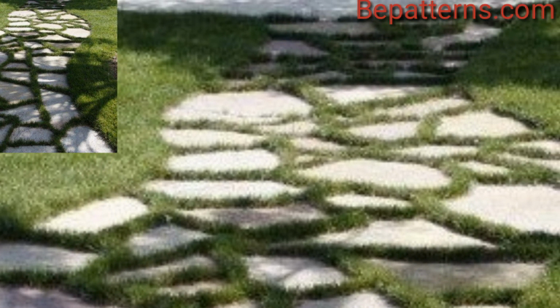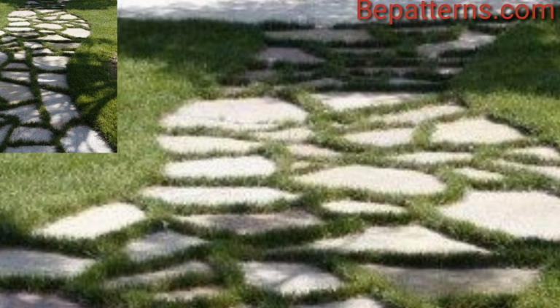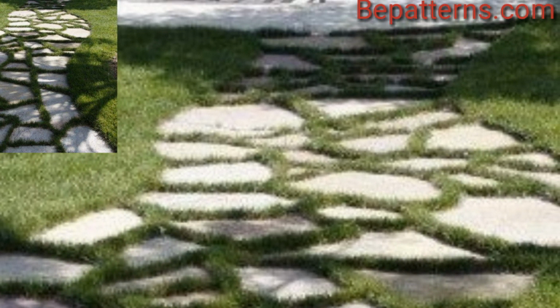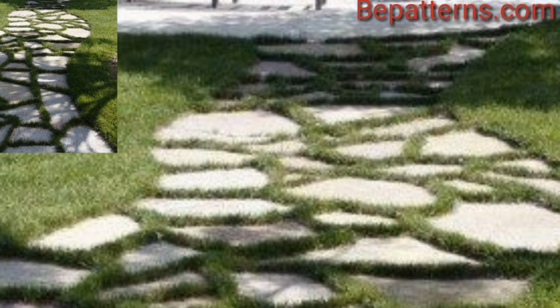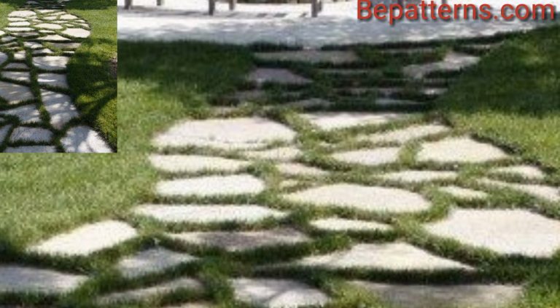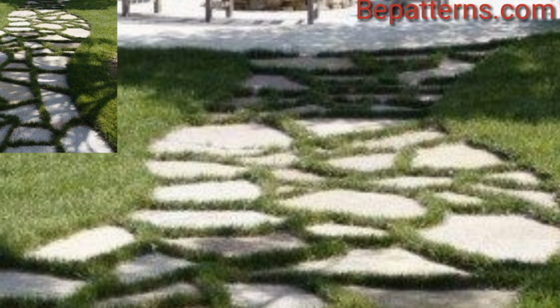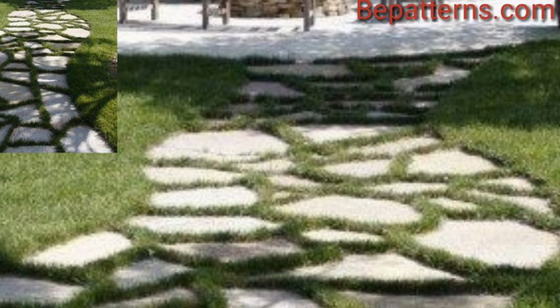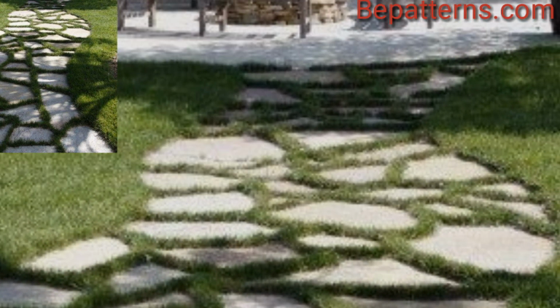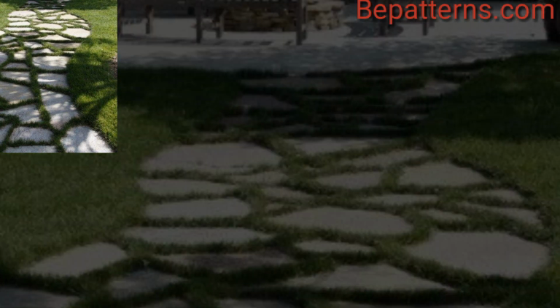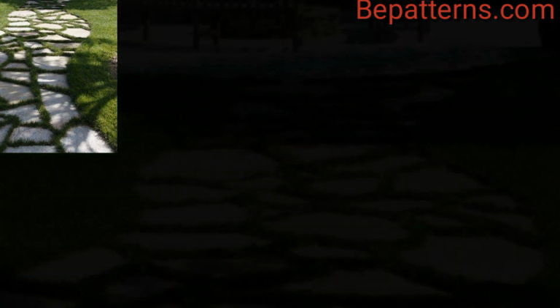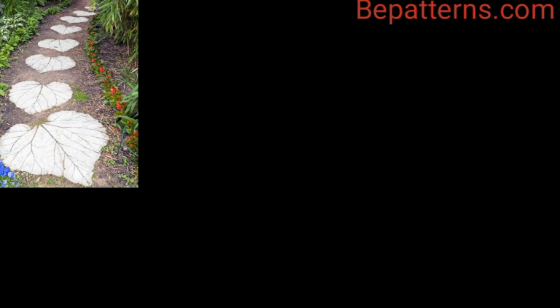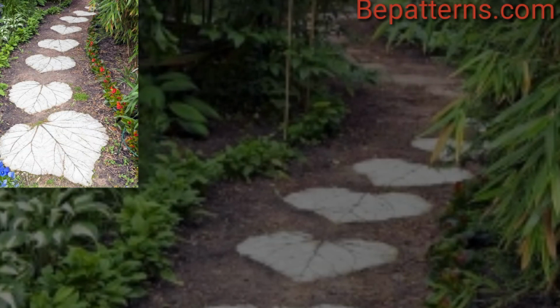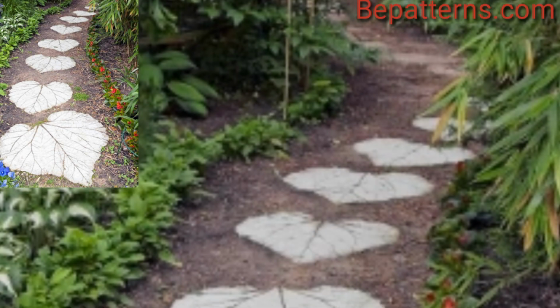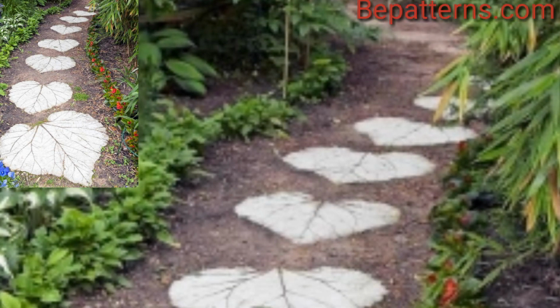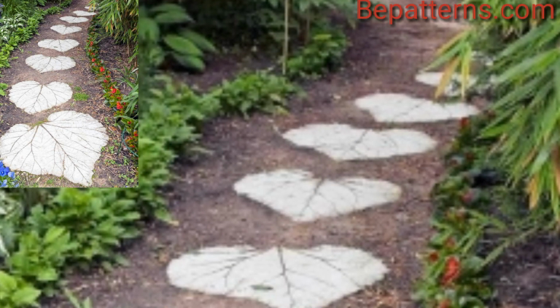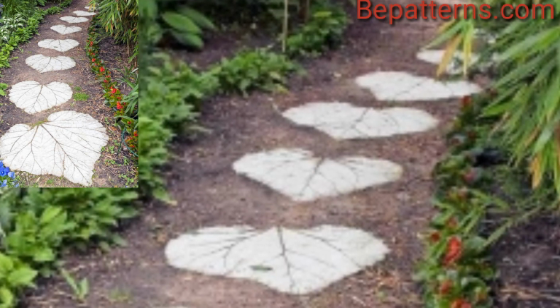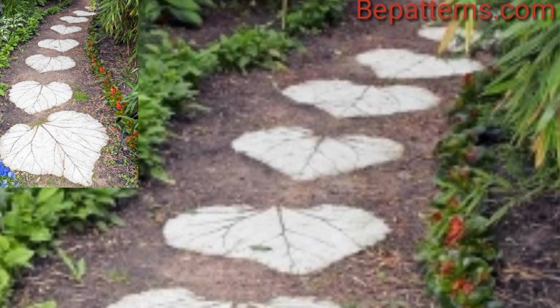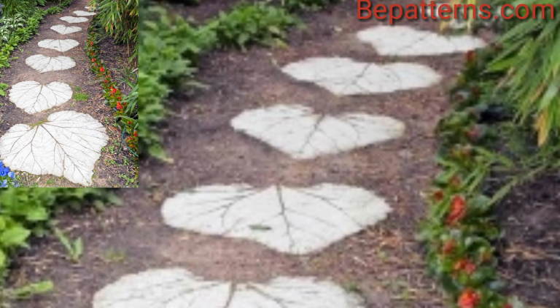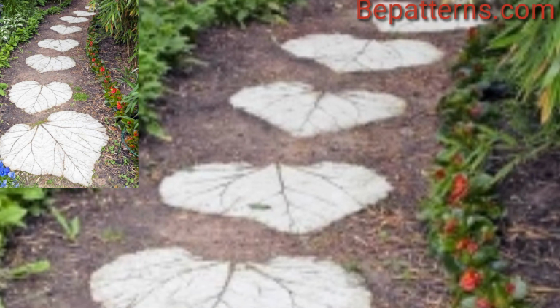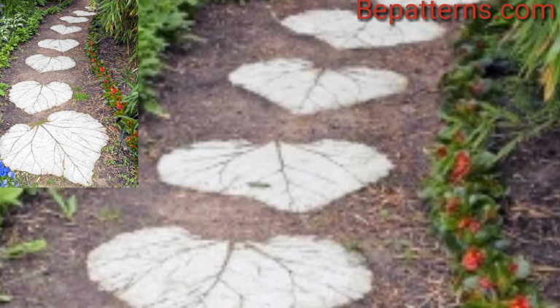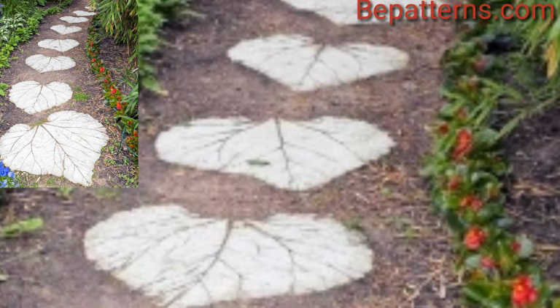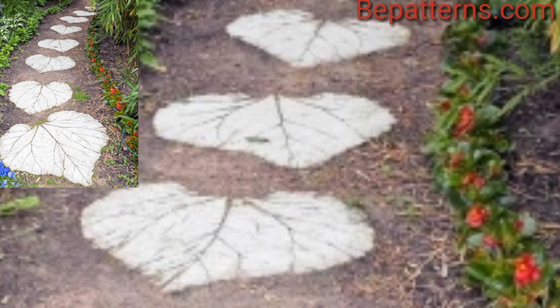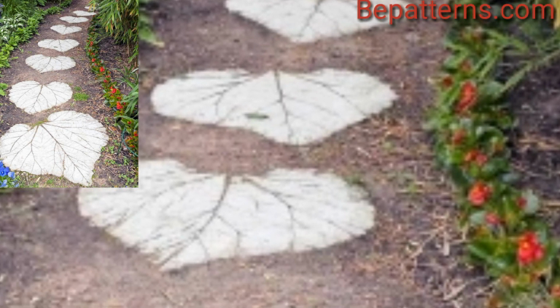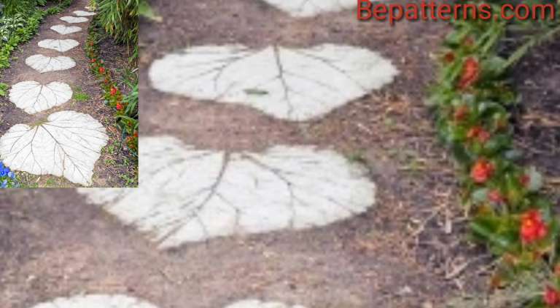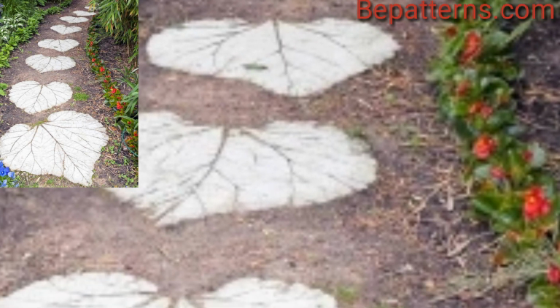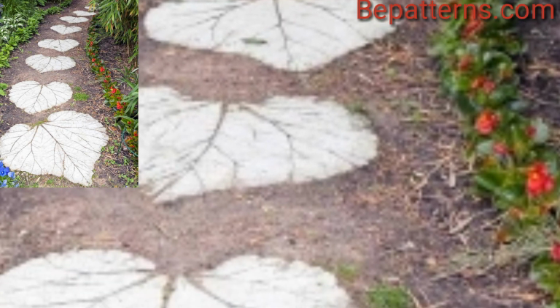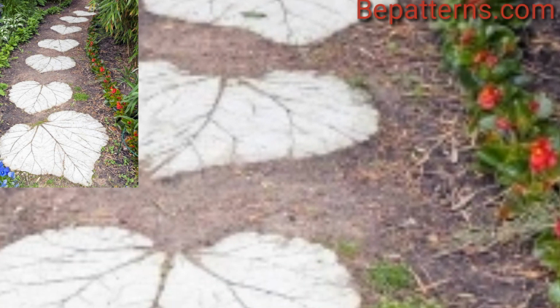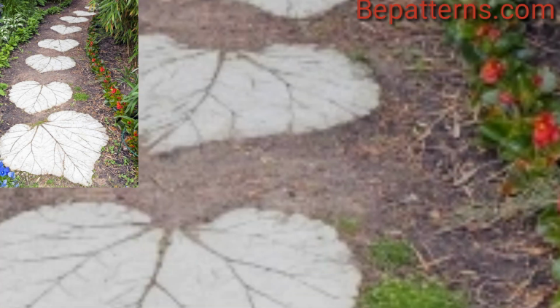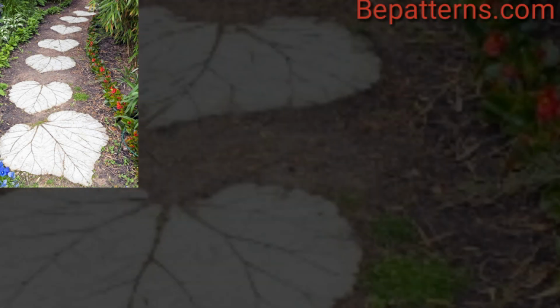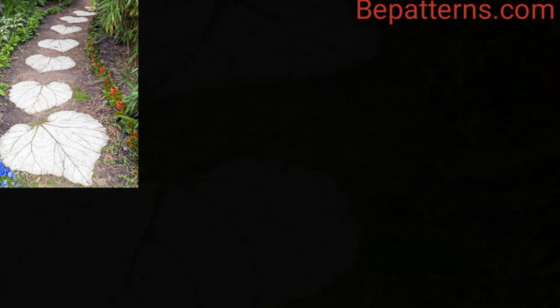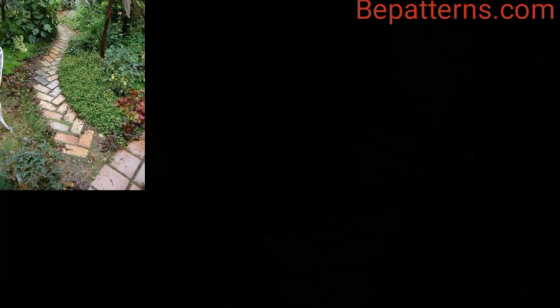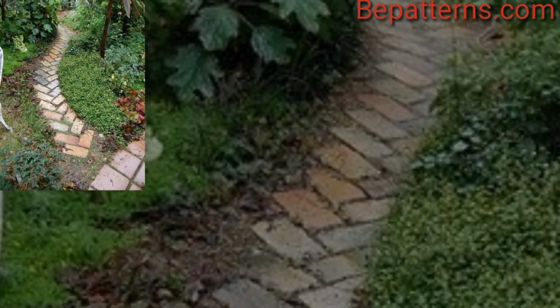Create a stepping stone pathway using flat stepping stones and plant ground cover or moss between the stones for a lush, fairy tale effect.